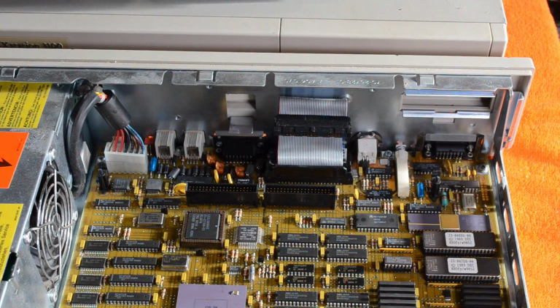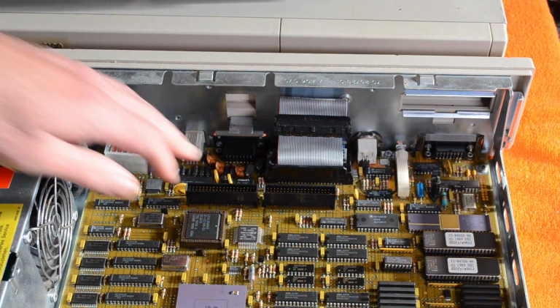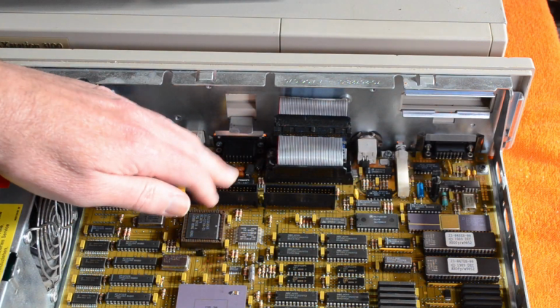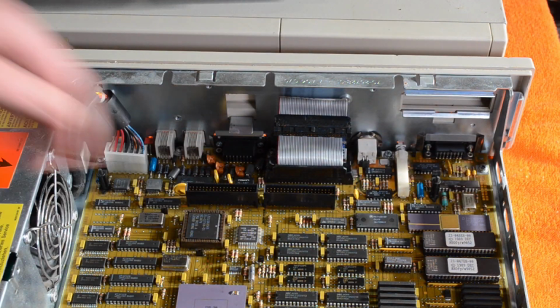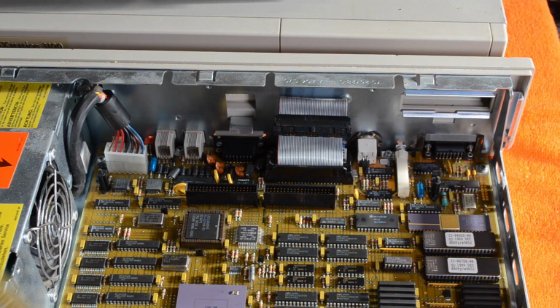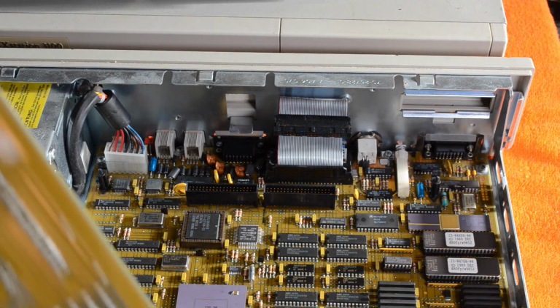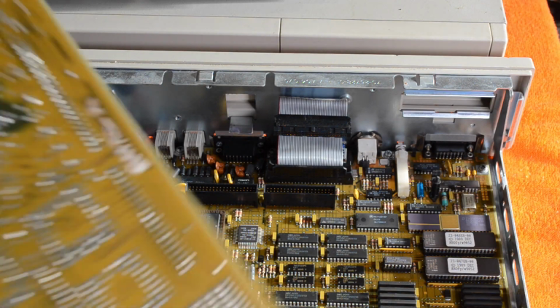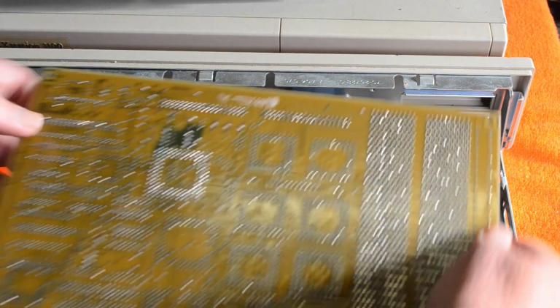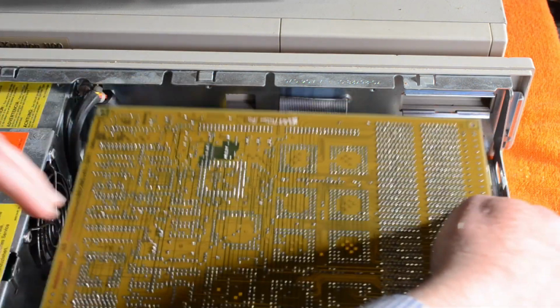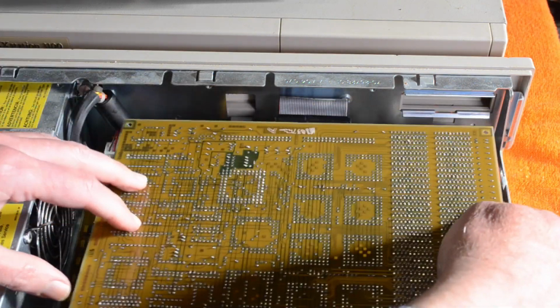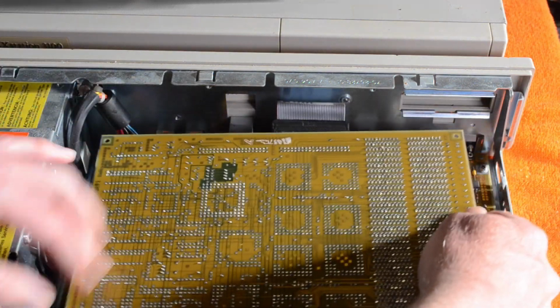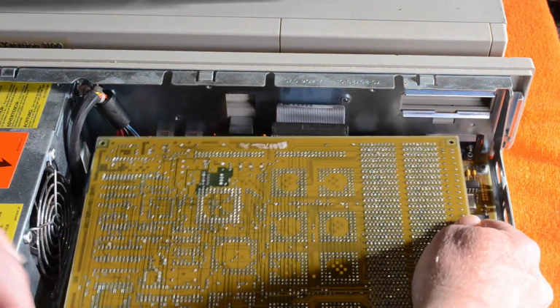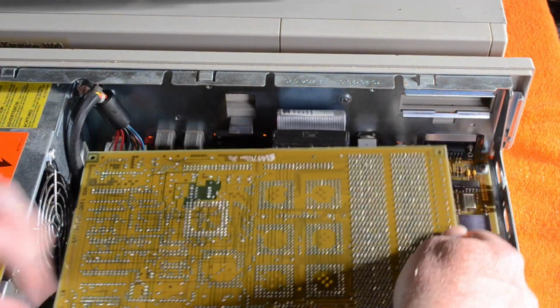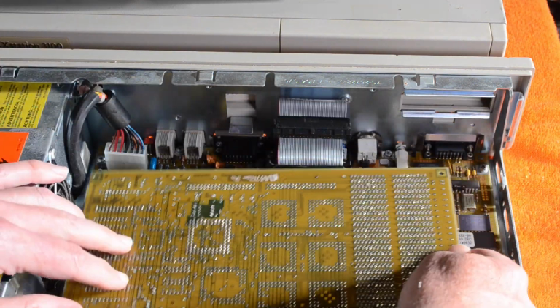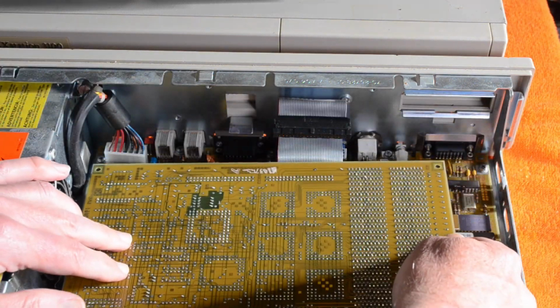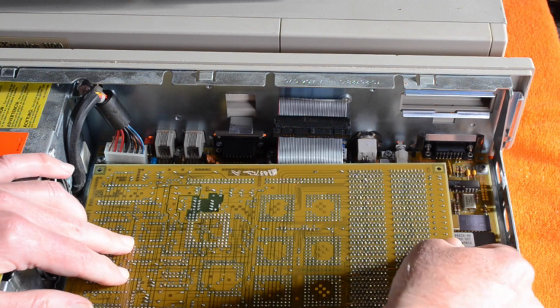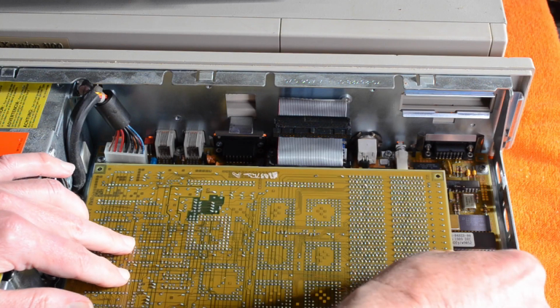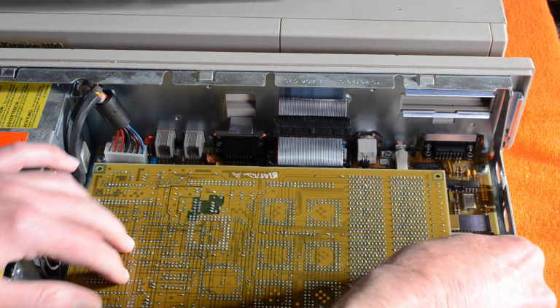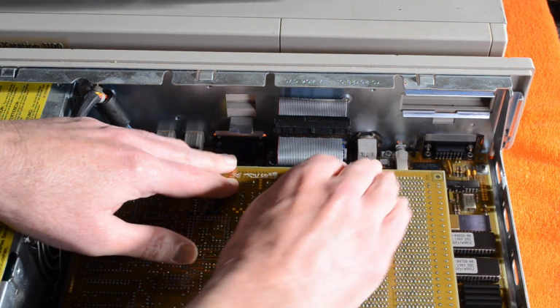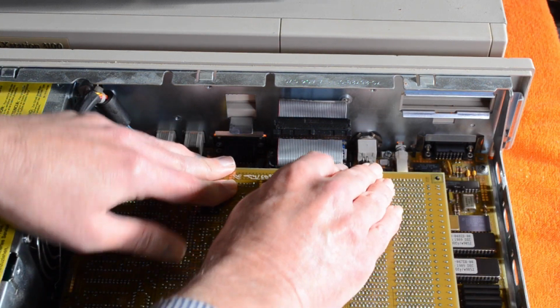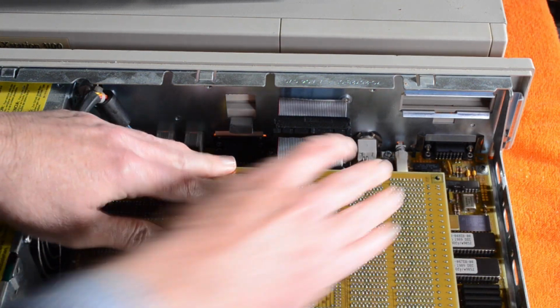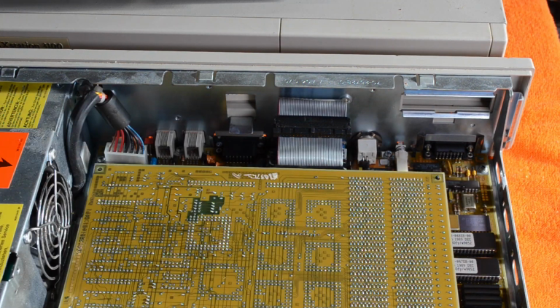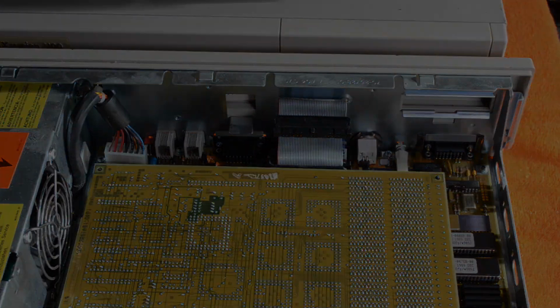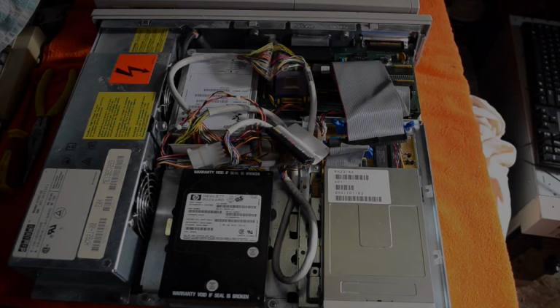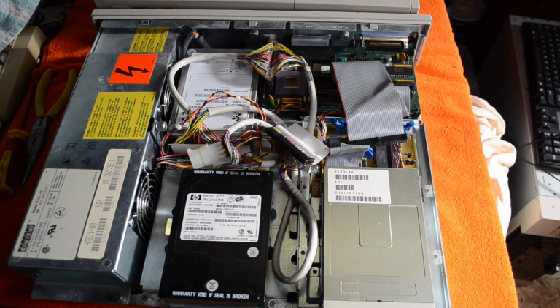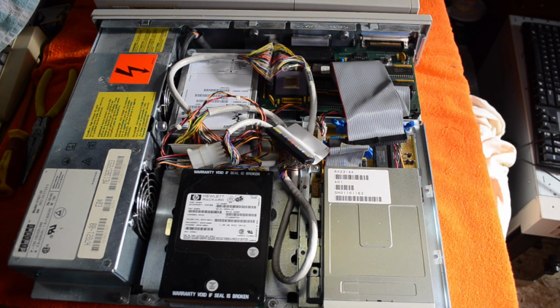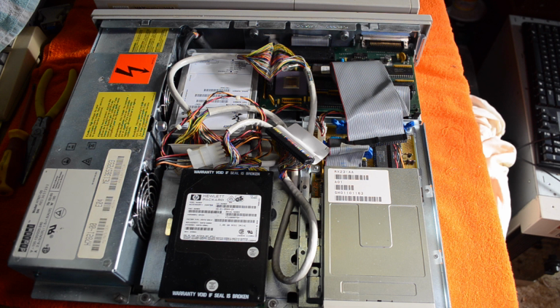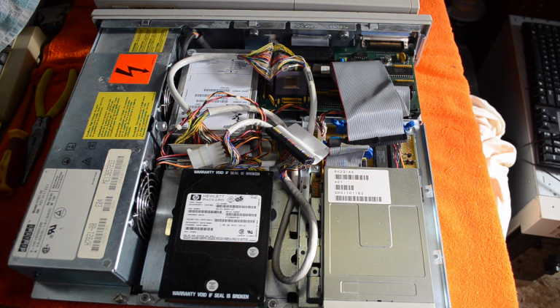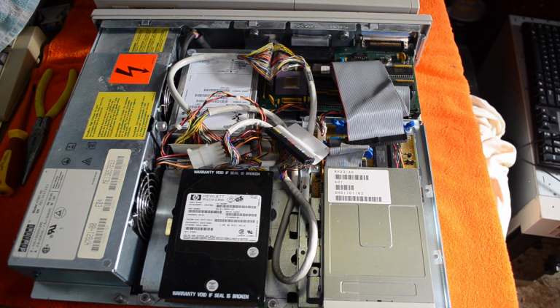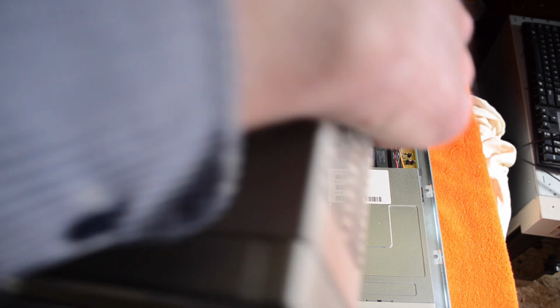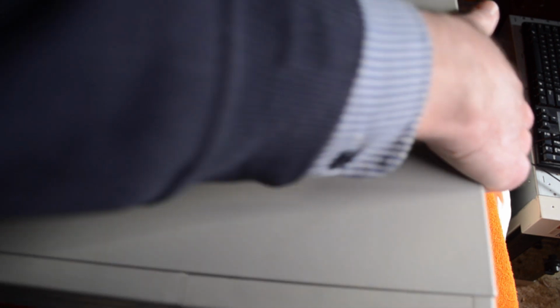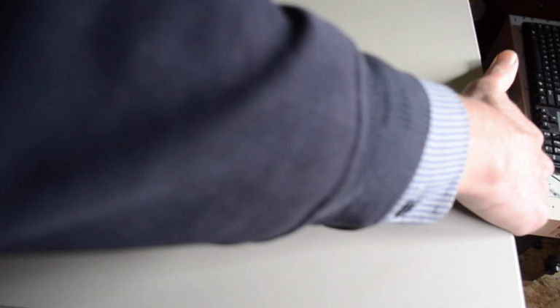Okay, so that's the connector there for the board, so we just put it back in onto that connector. Okay, we've got our drive plate back in and we can put it back together.